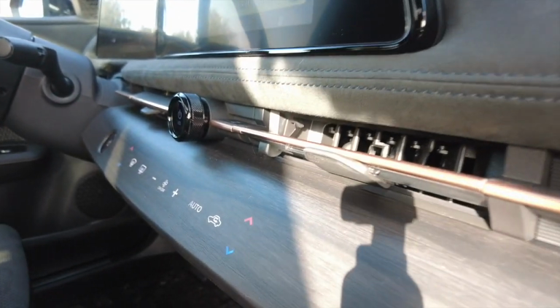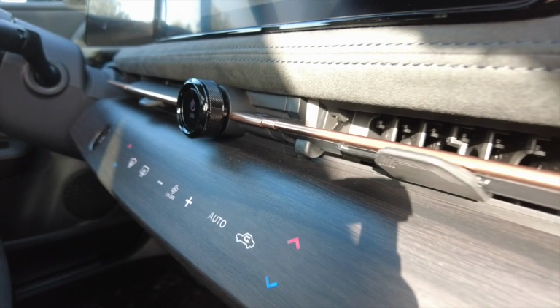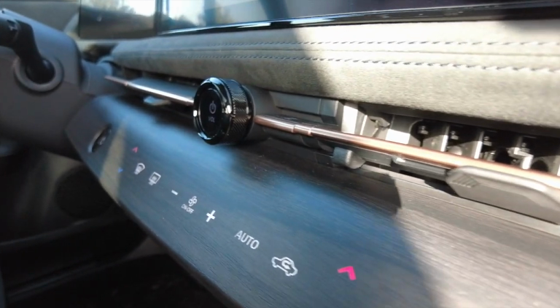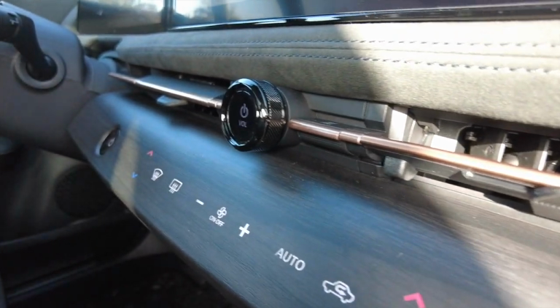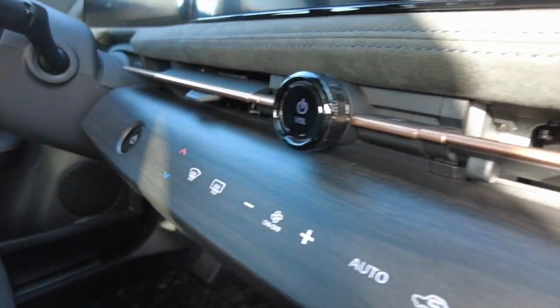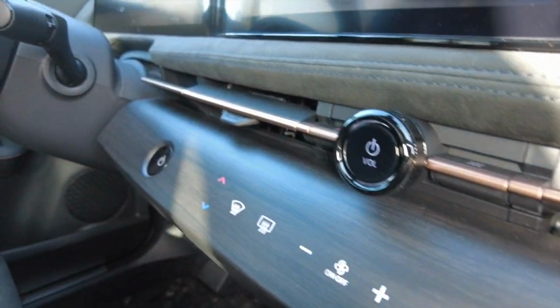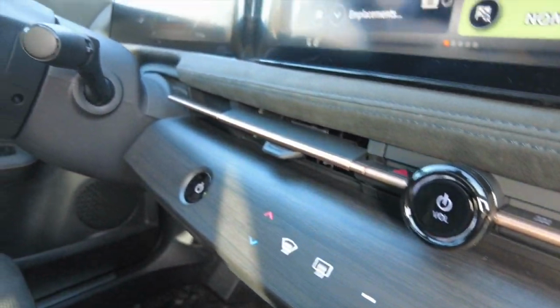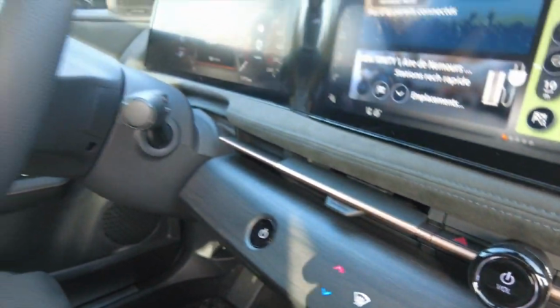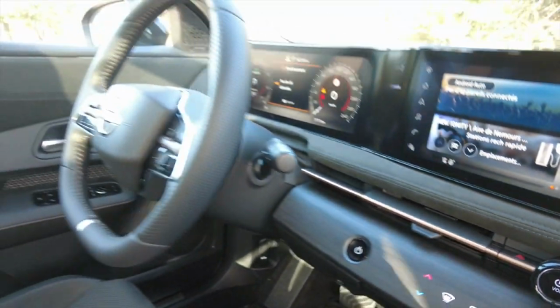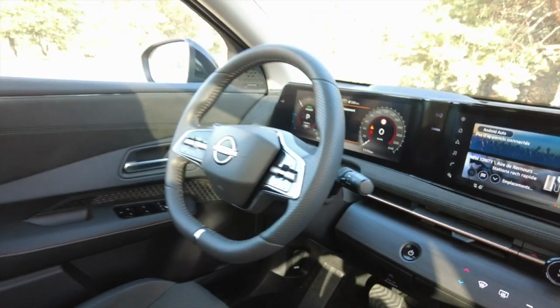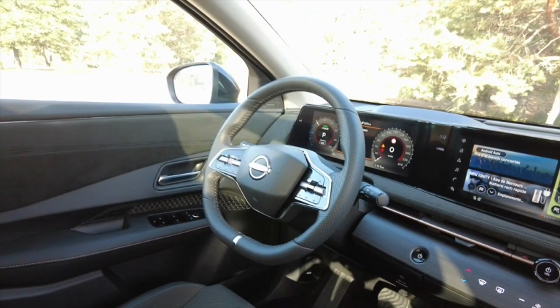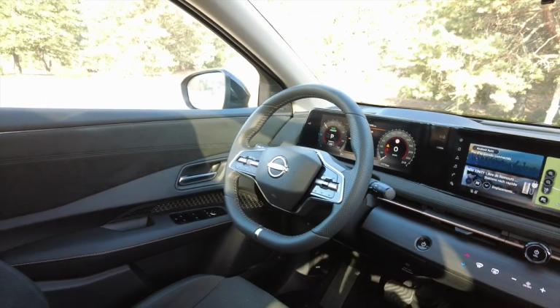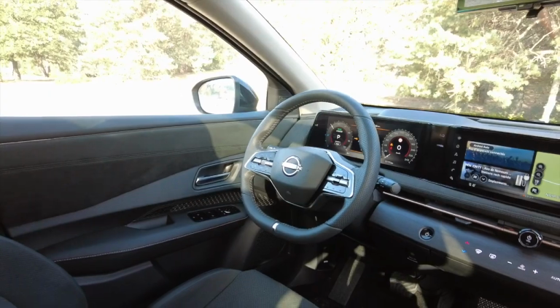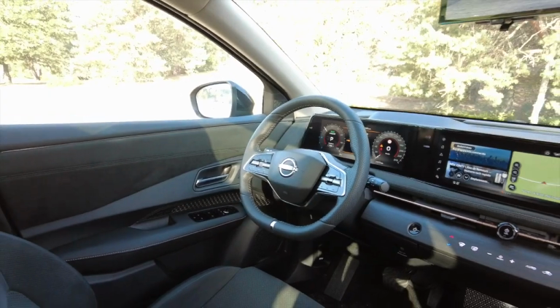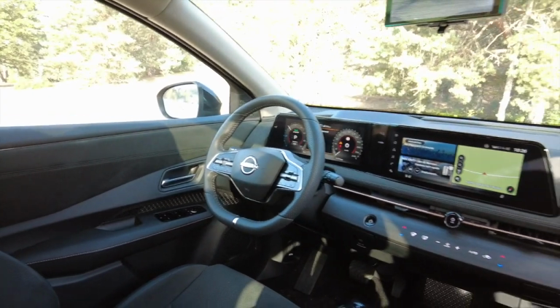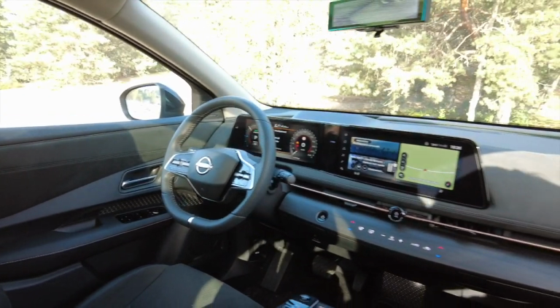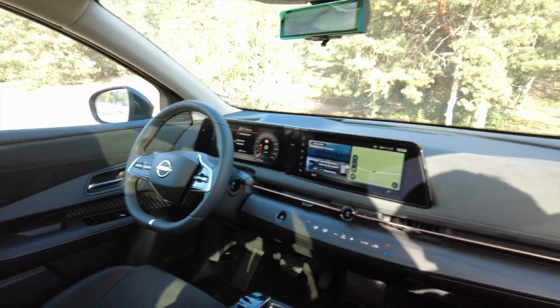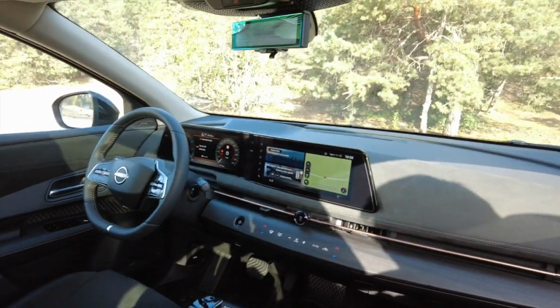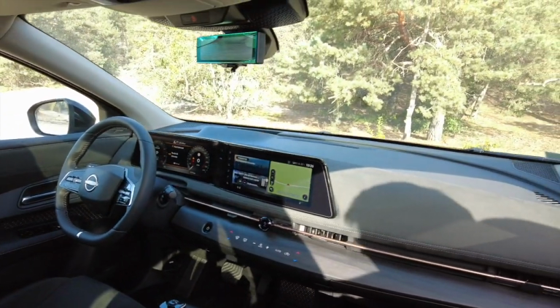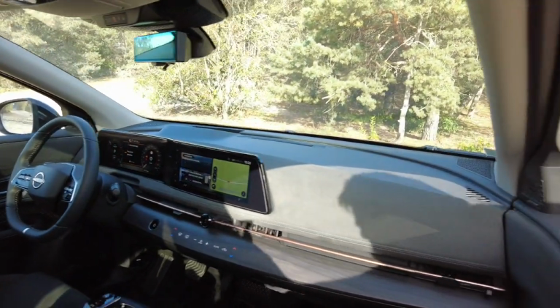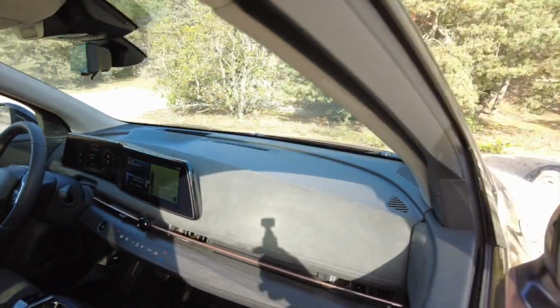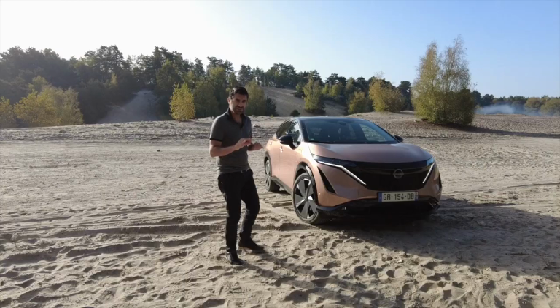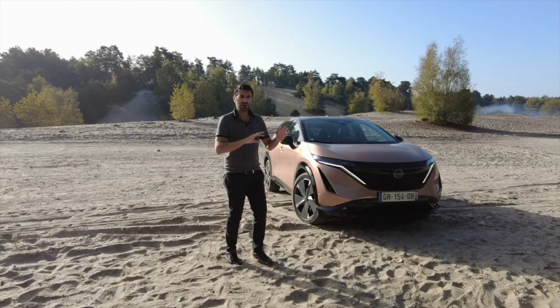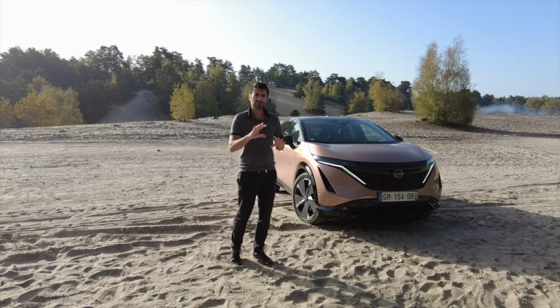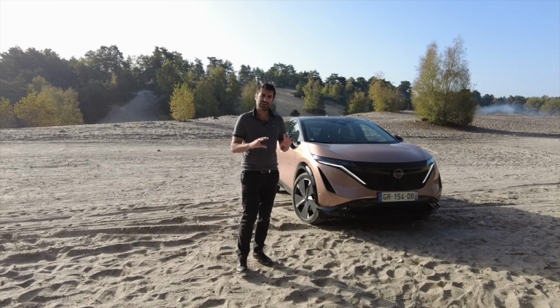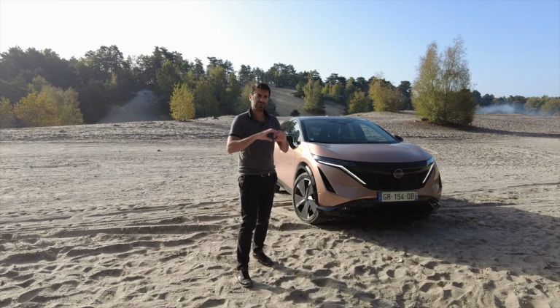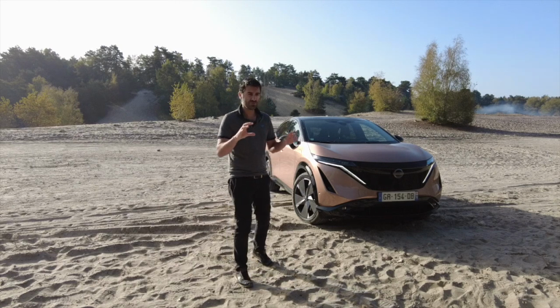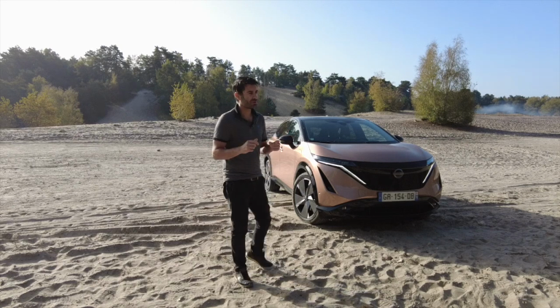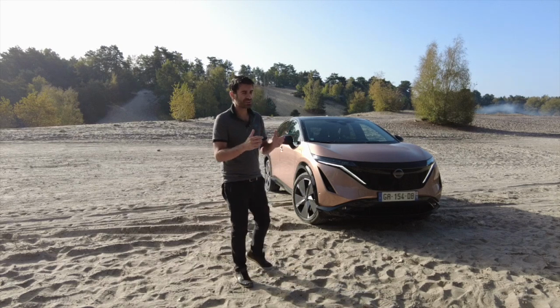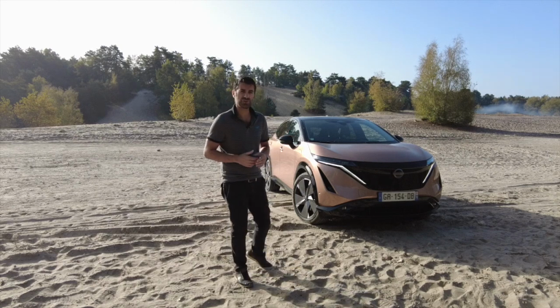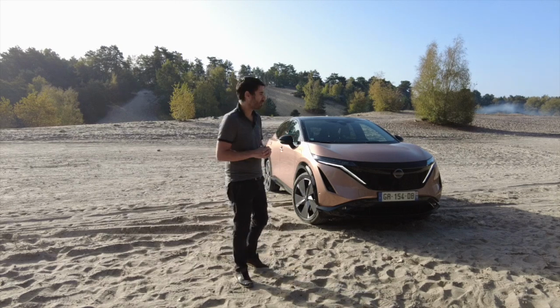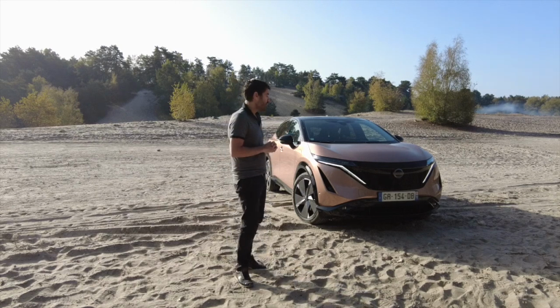Là, vraiment, j'ai apprécié son intérieur — fluide, zen. Aucun bruit à l'intérieur, bien fini, avec de l'Alcantara. Des beaux écrans, ça se branche facilement.